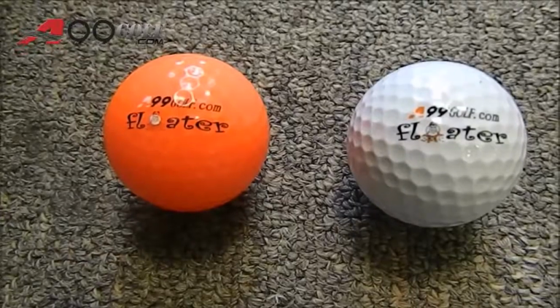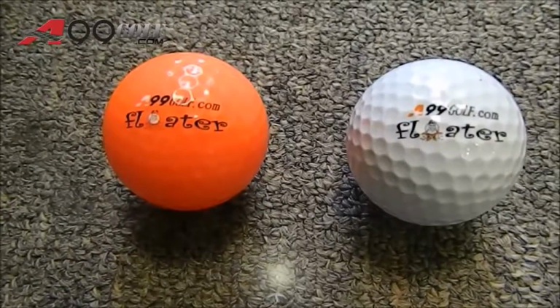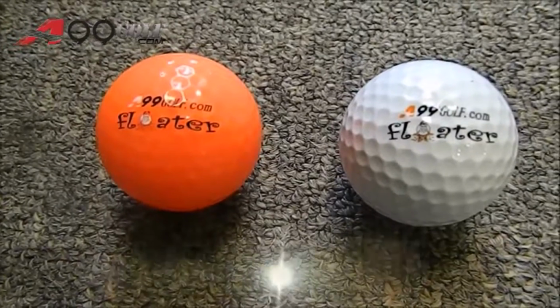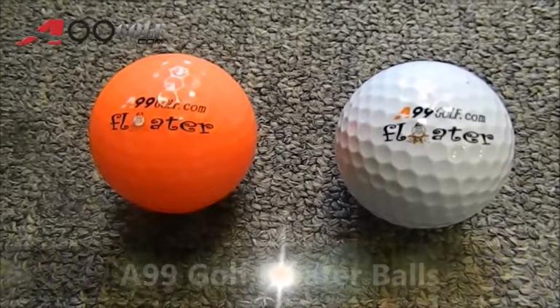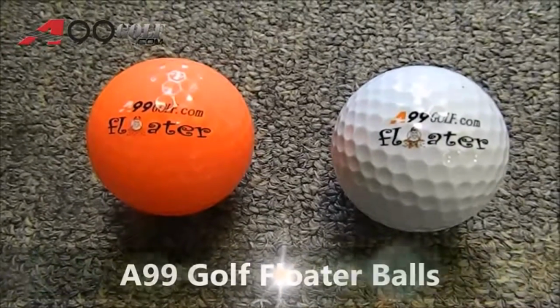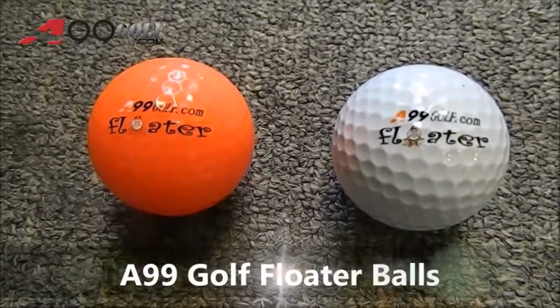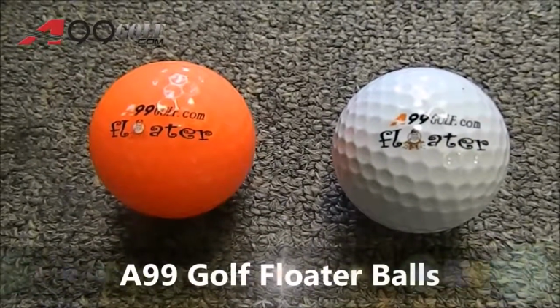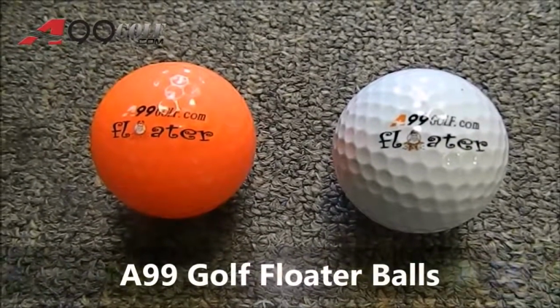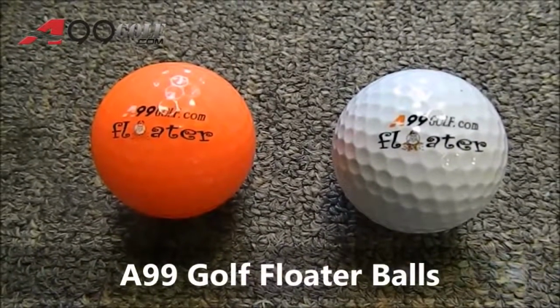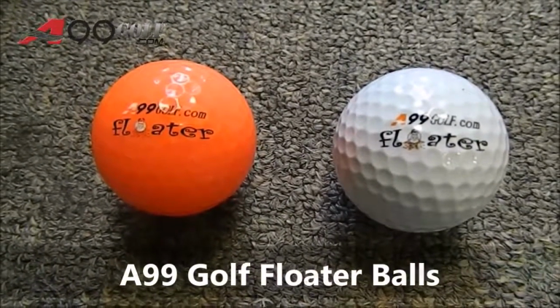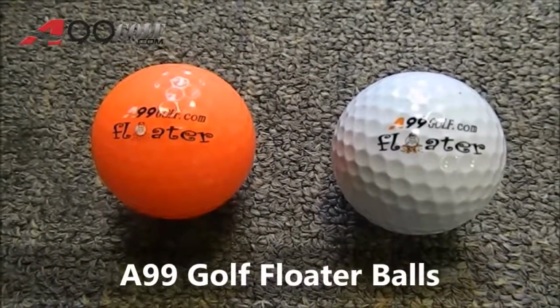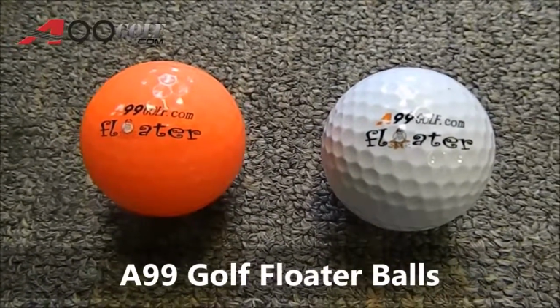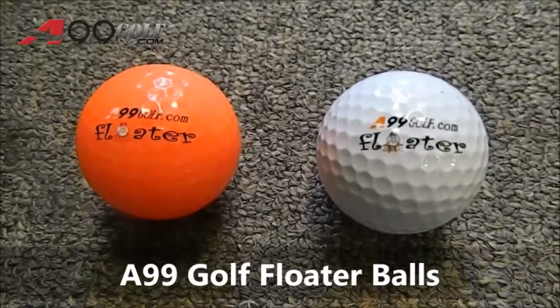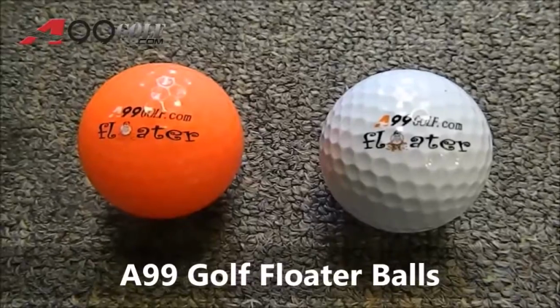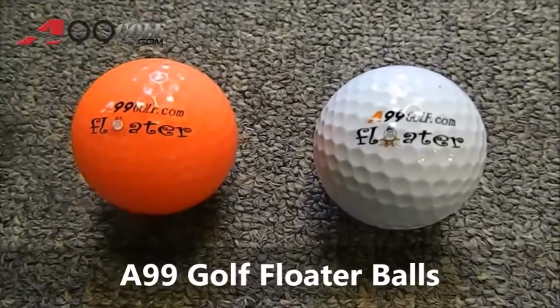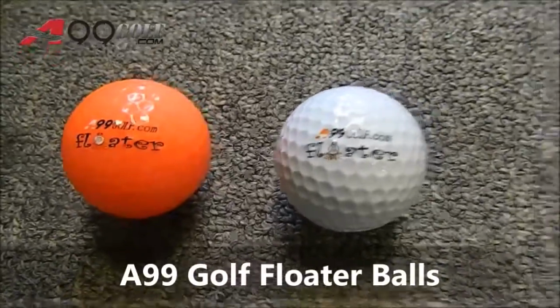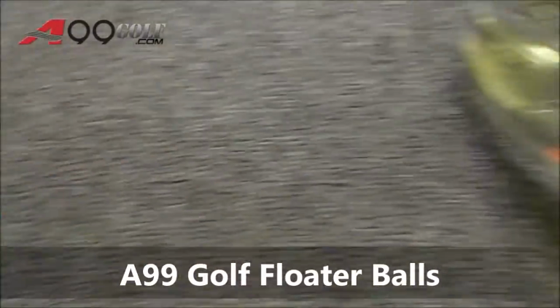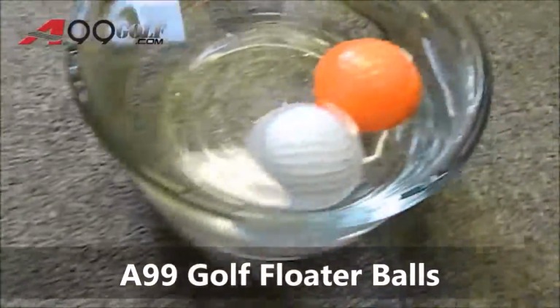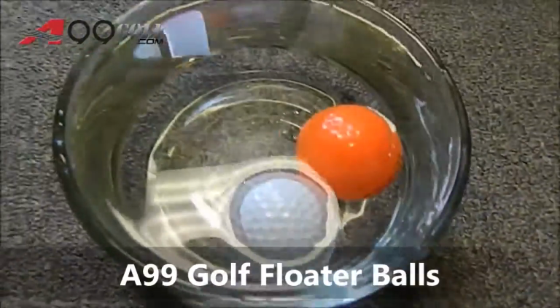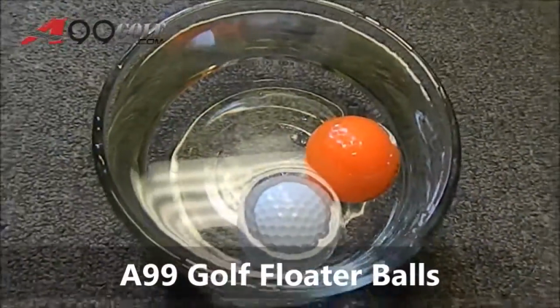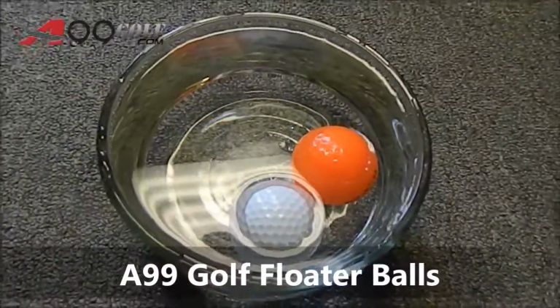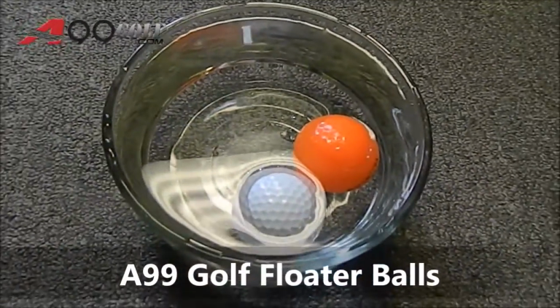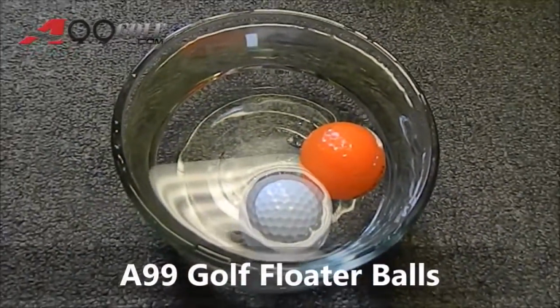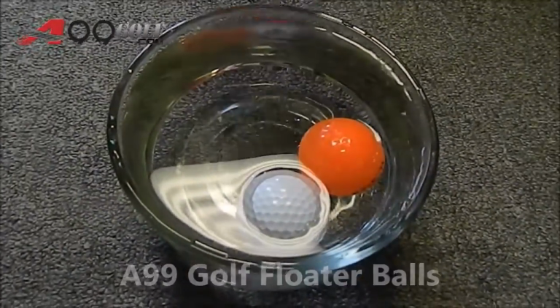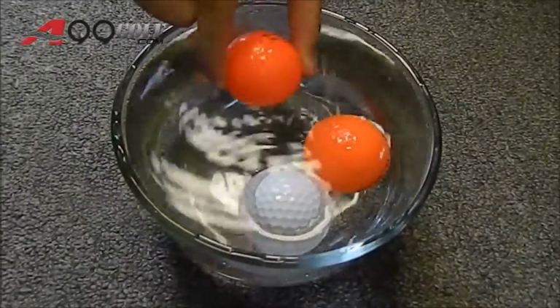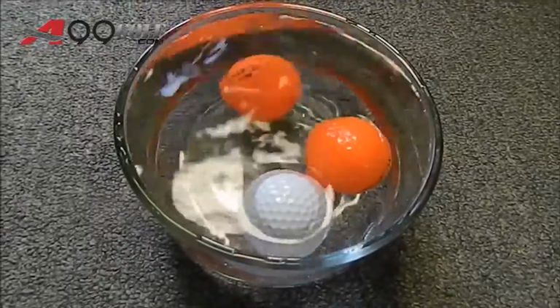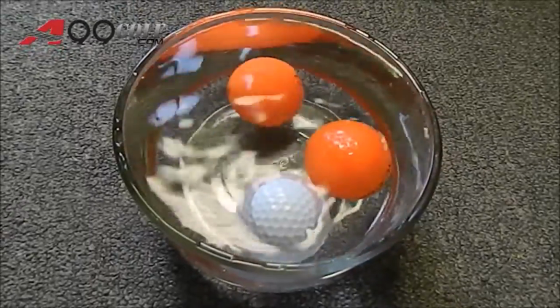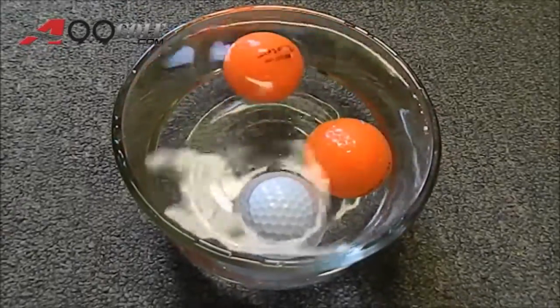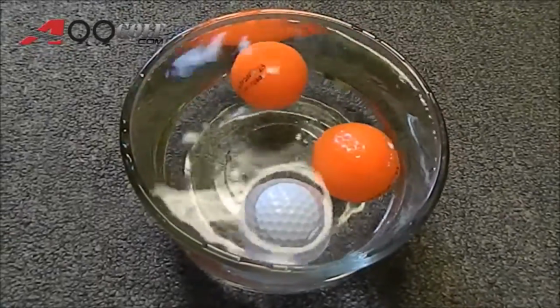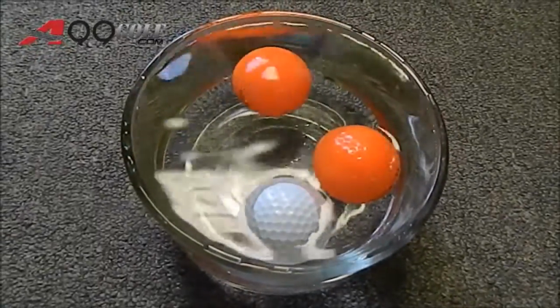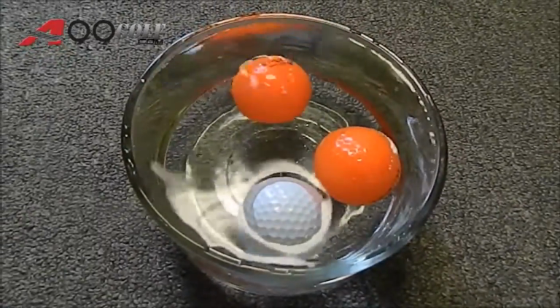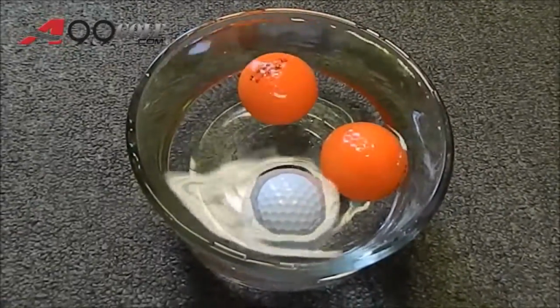A99 golf floater balls. Our floater balls come available in two colors, orange and white. These golf balls are uniquely designed to float on top of water while still holding the features of a regular golf ball.